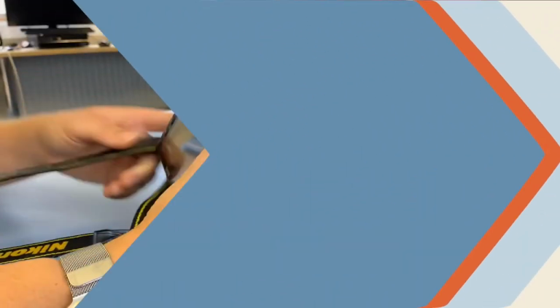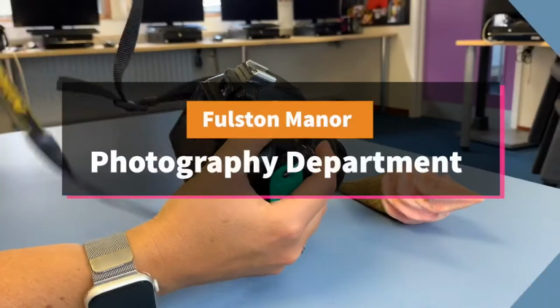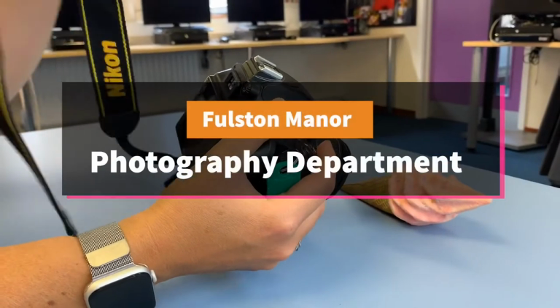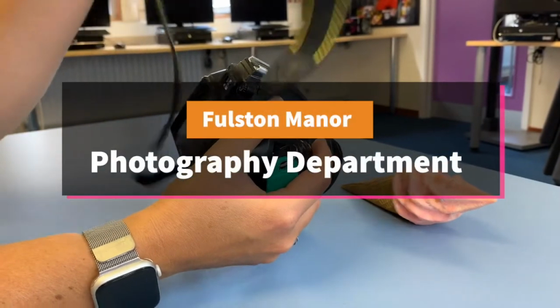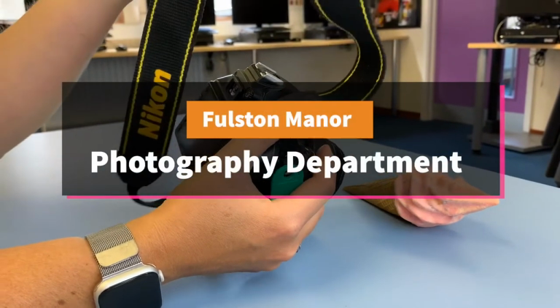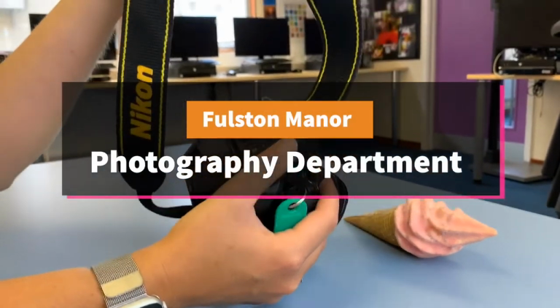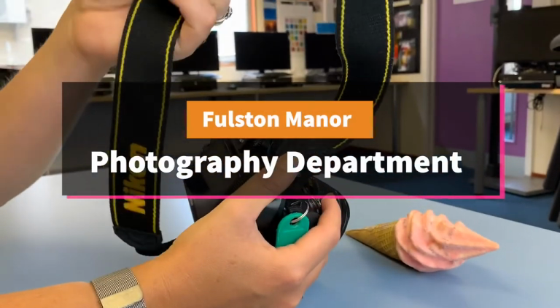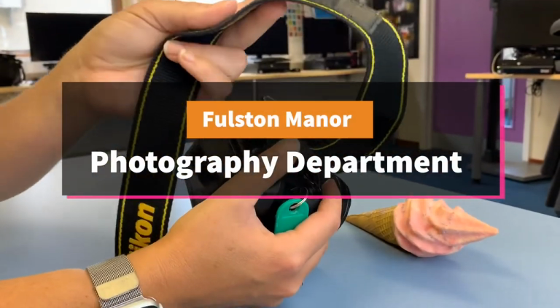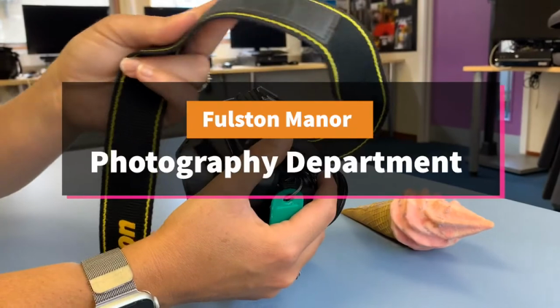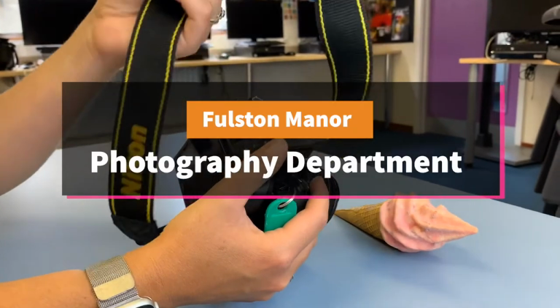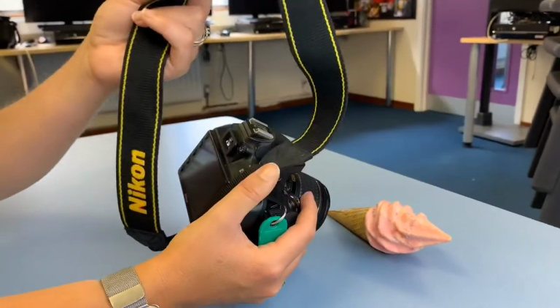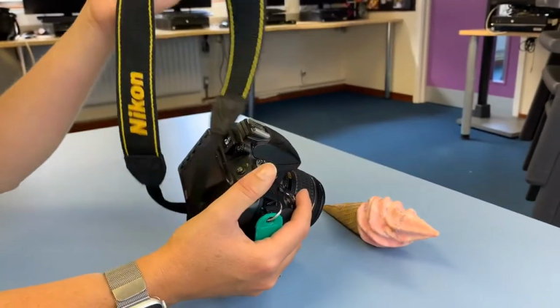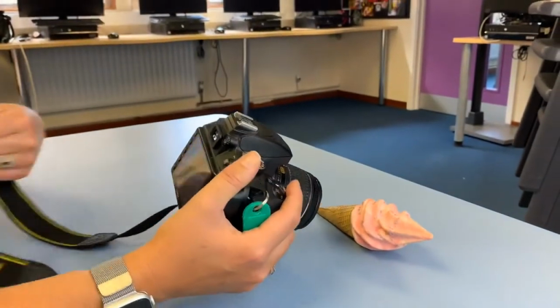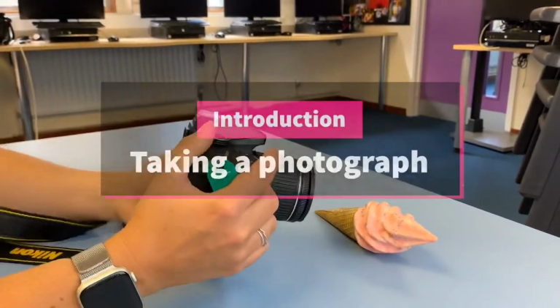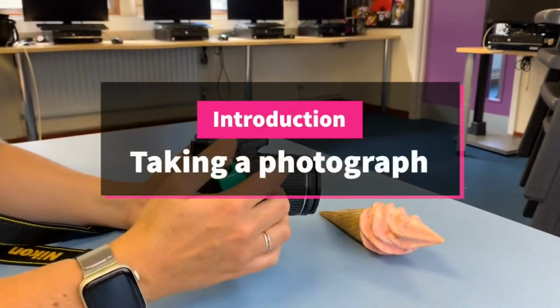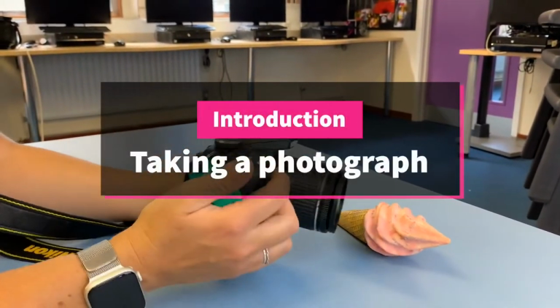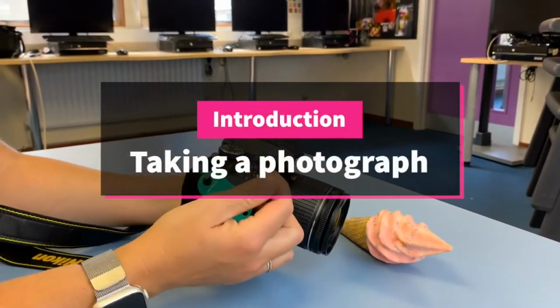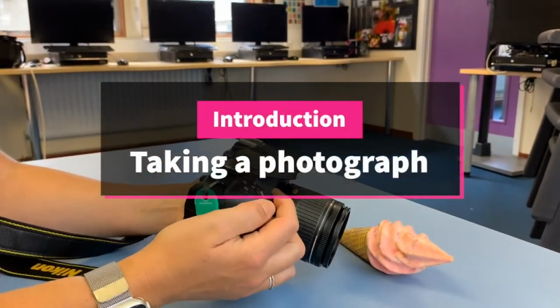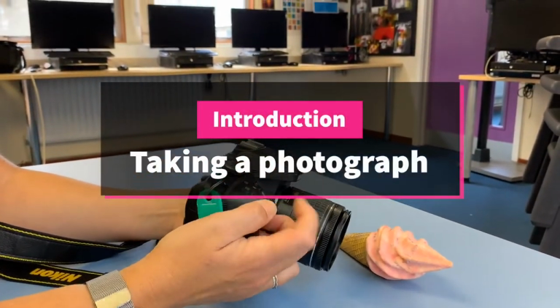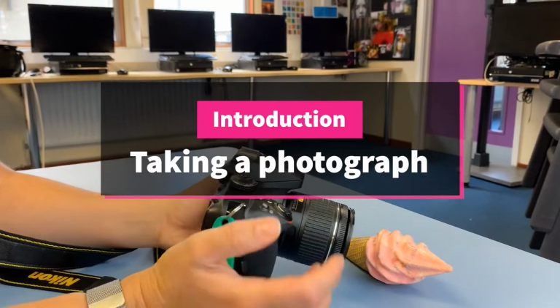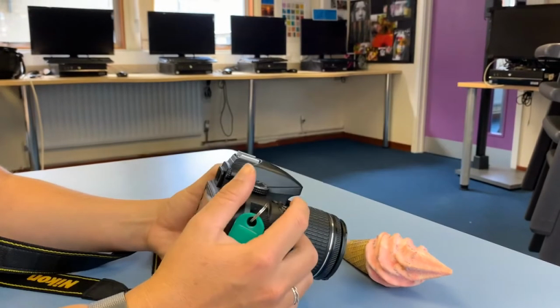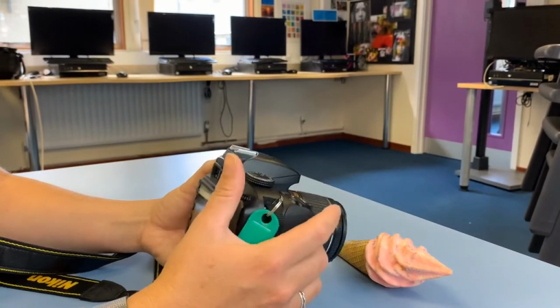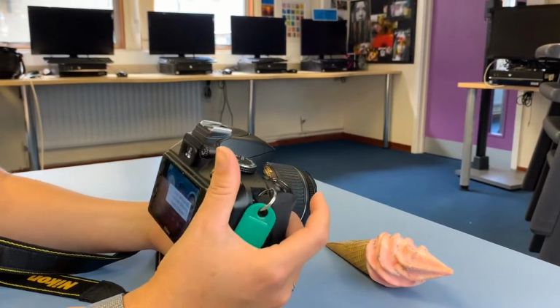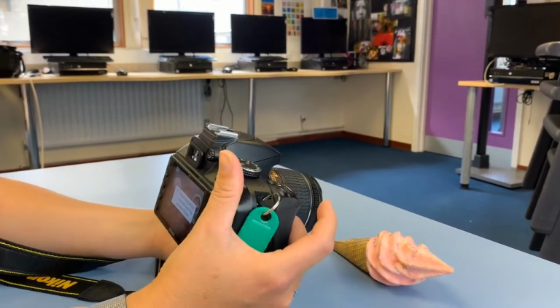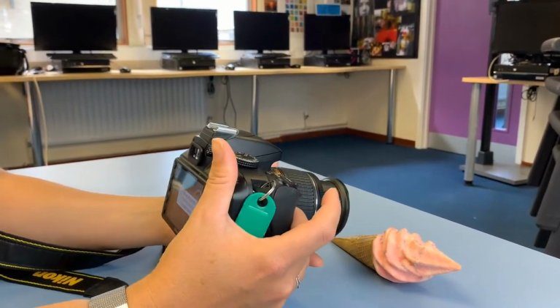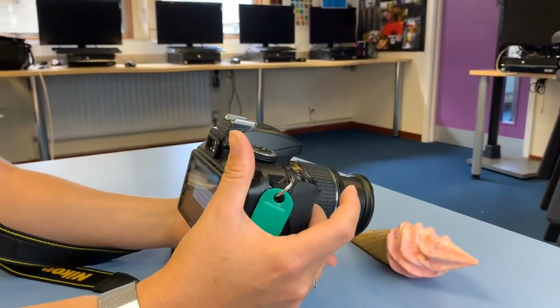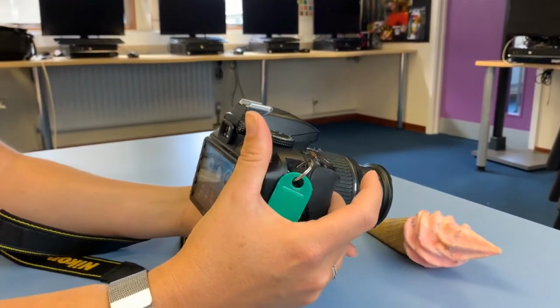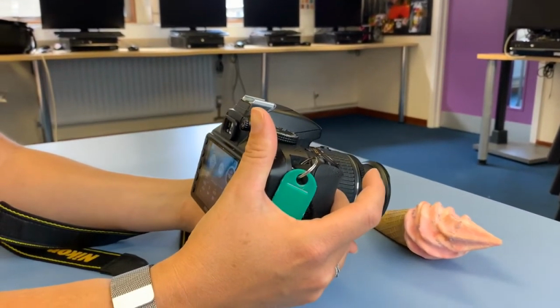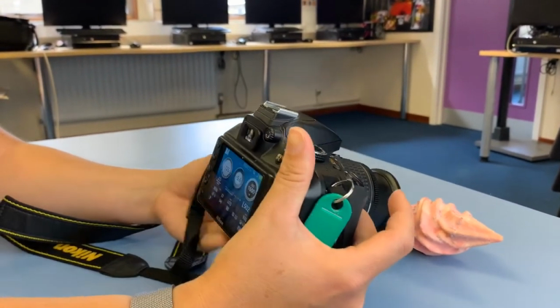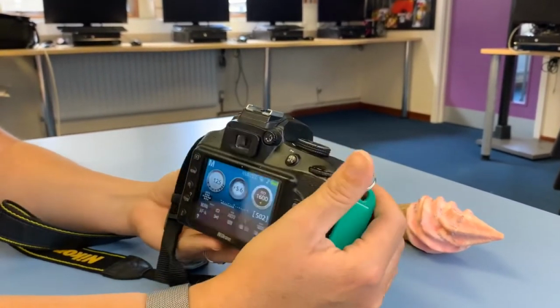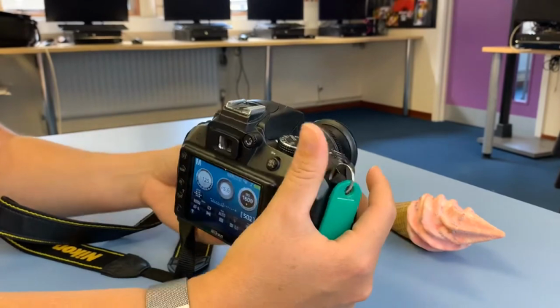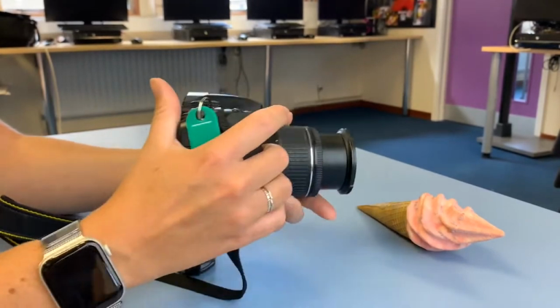When taking a photo, please make sure that you use the strap provided to make sure that you don't drop the camera. To take a photo you will need to turn the camera on, switch it on. You will need to check that your settings are okay, and I'll talk about the settings later on.